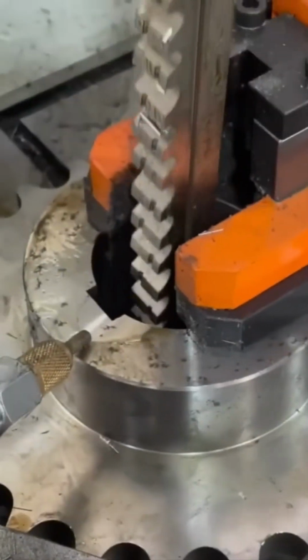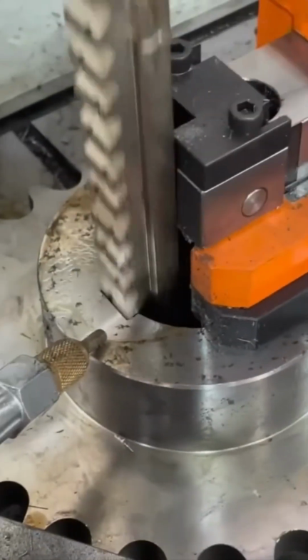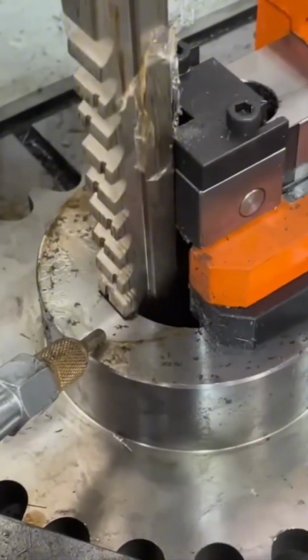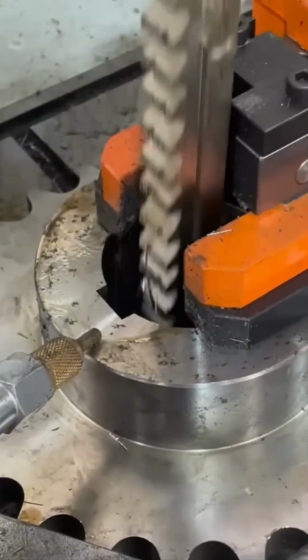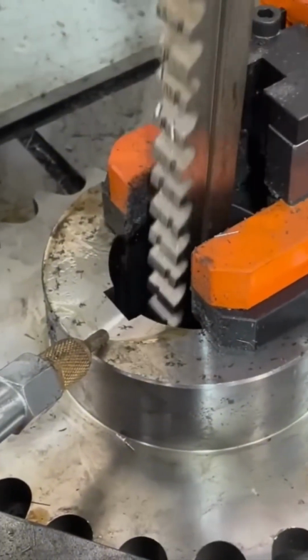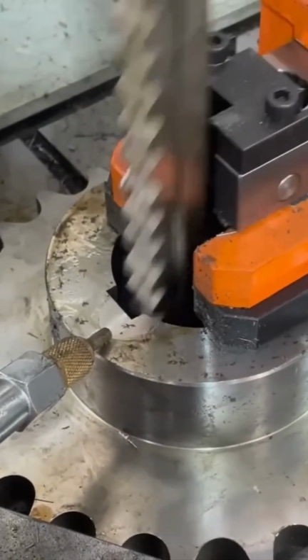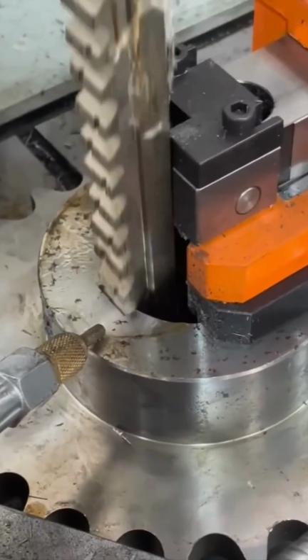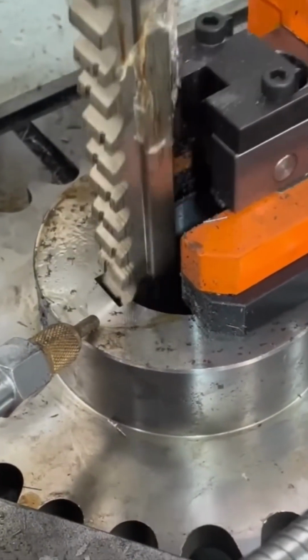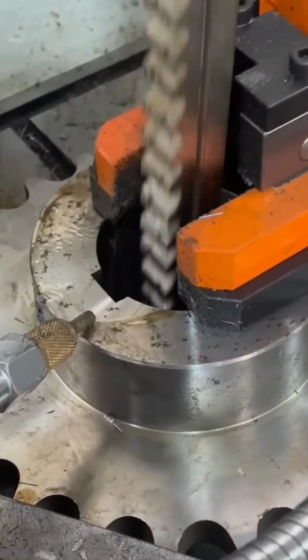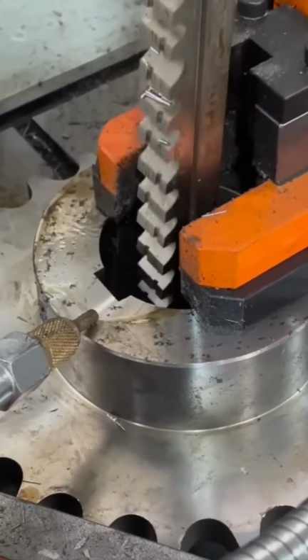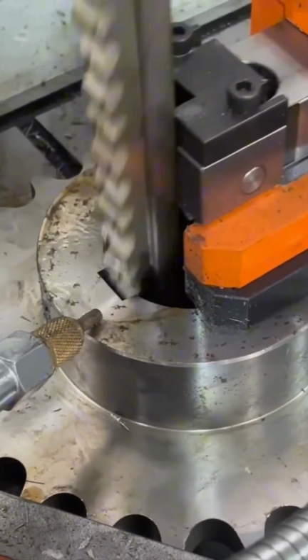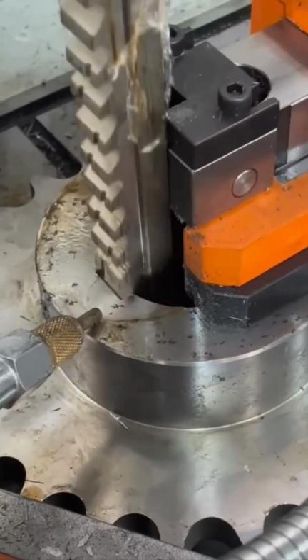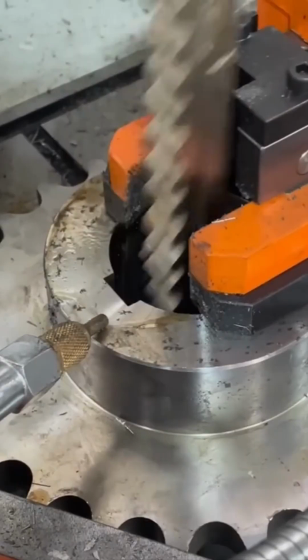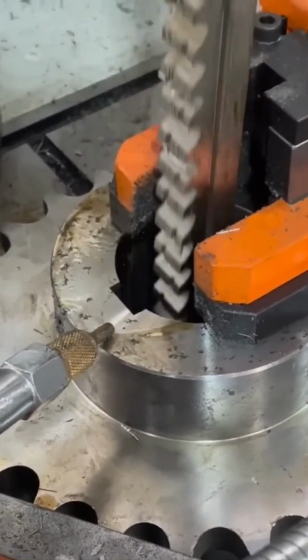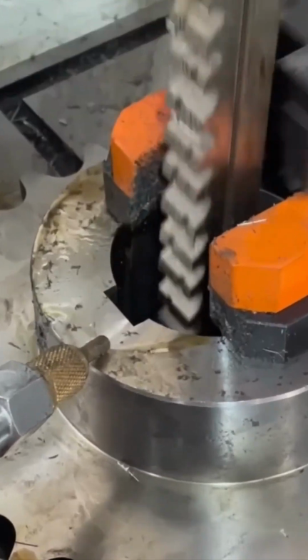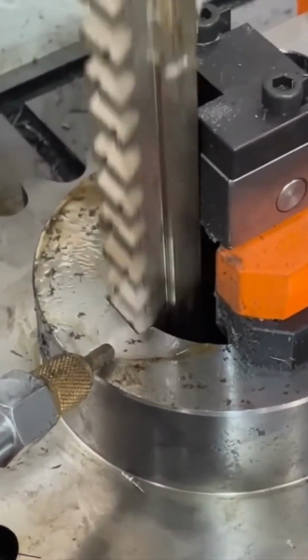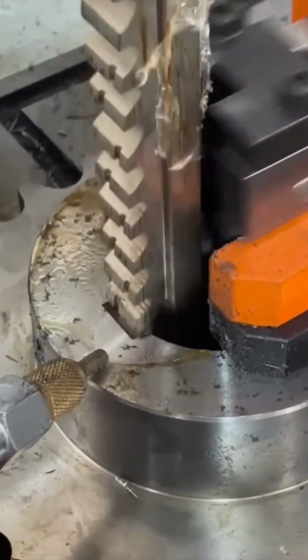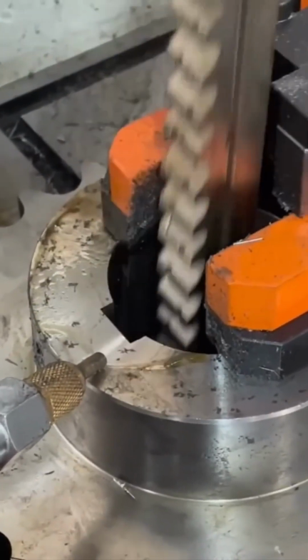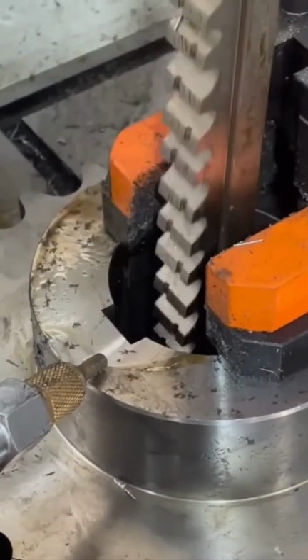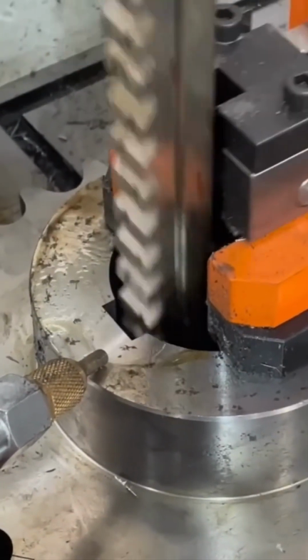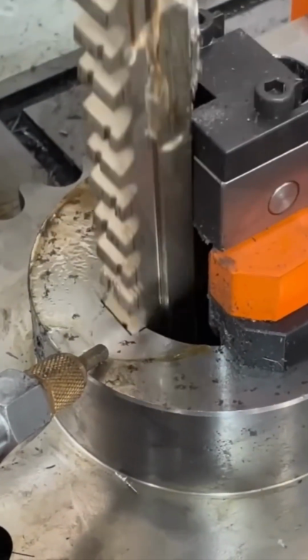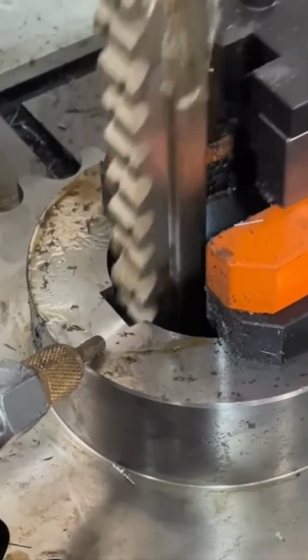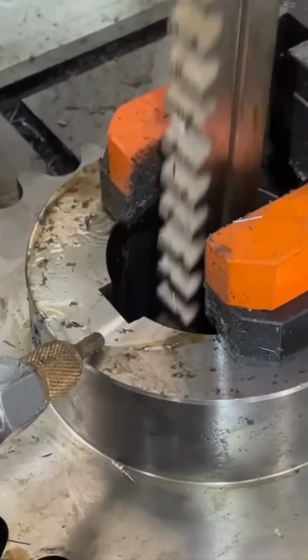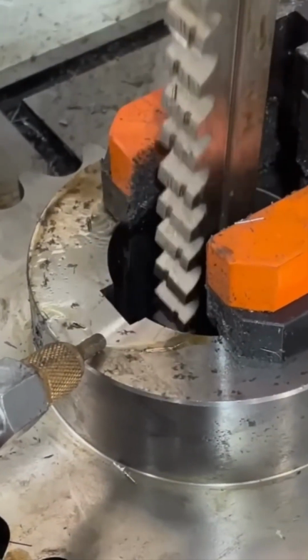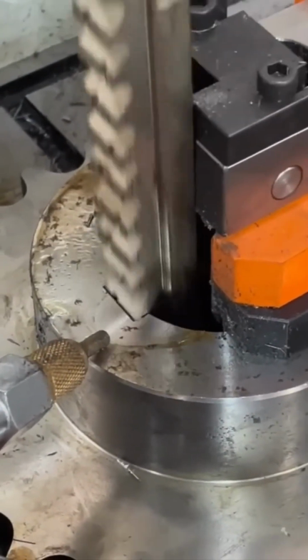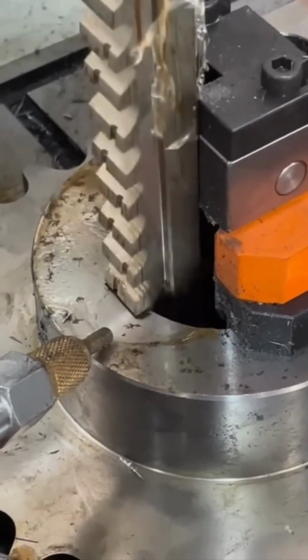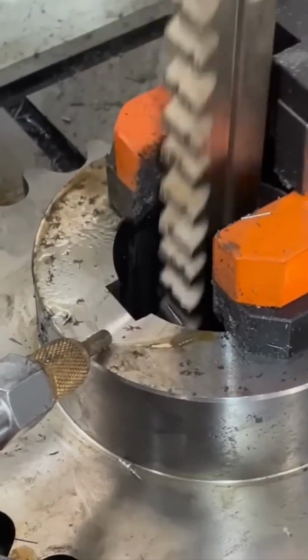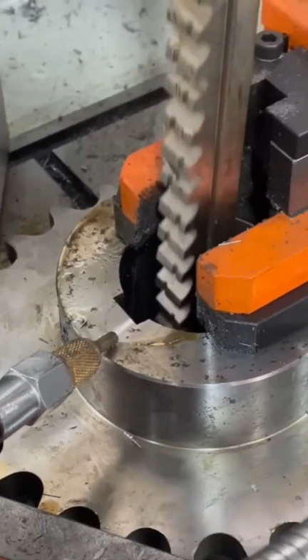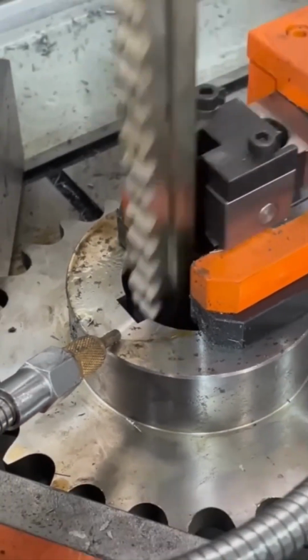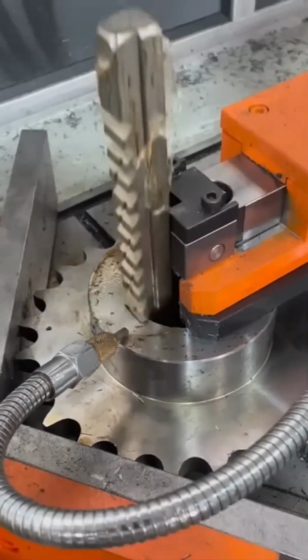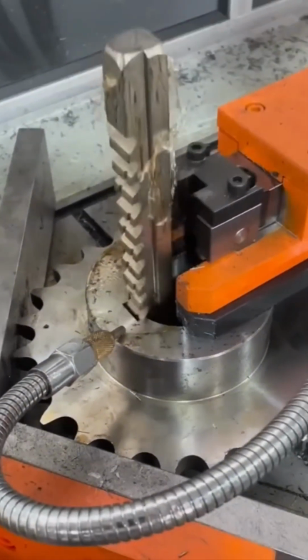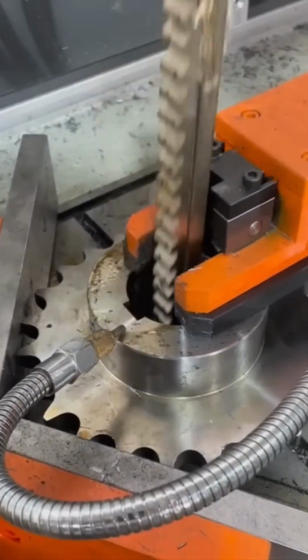Hydraulic groover tears into metal like a shark into tuna. It's fast, brutal, and unapologetic. You don't ask why. You just watch and feel slightly afraid.